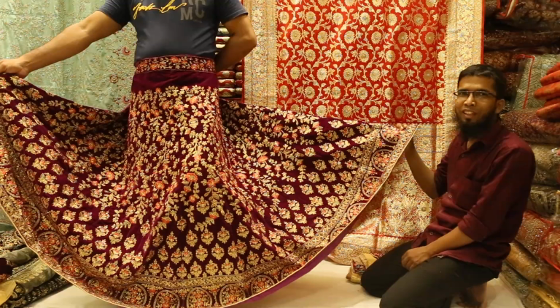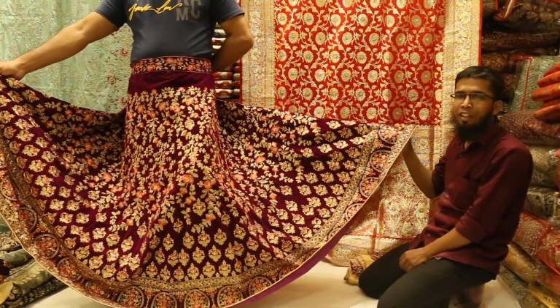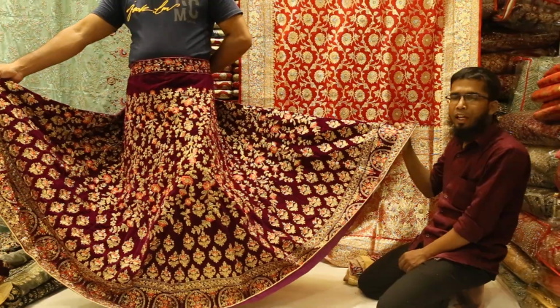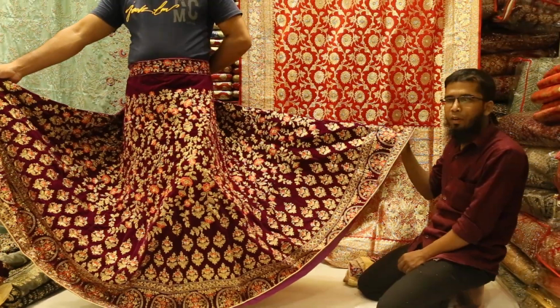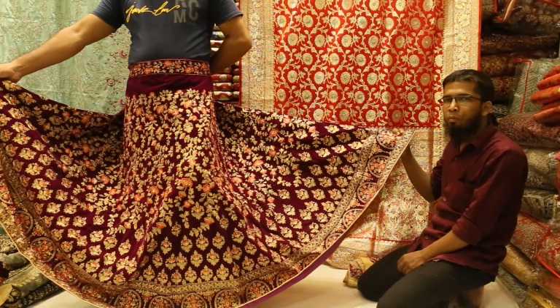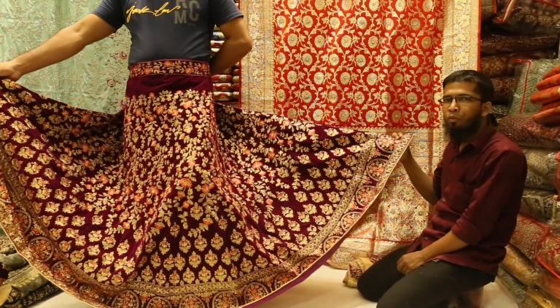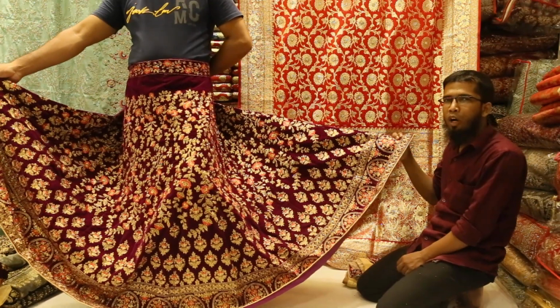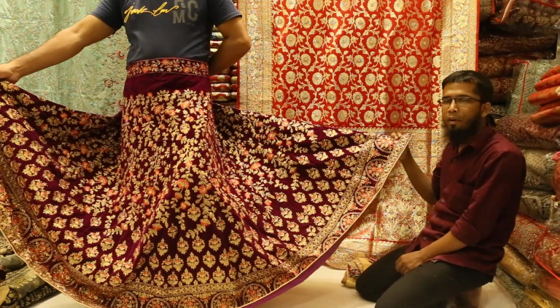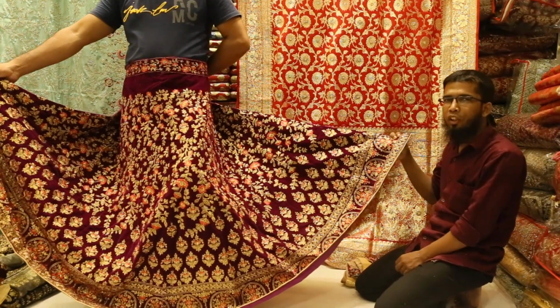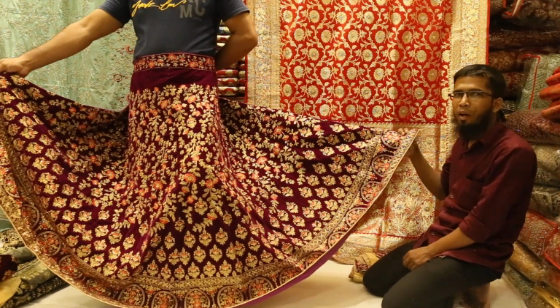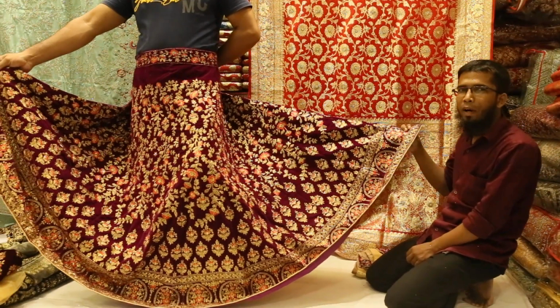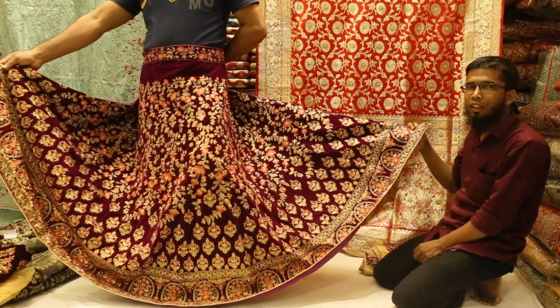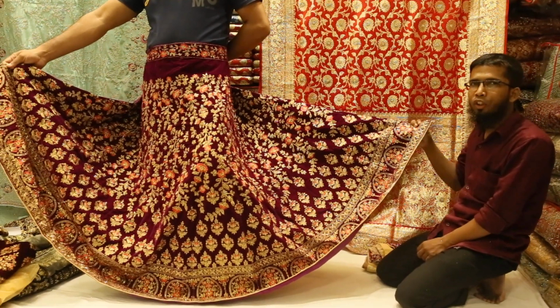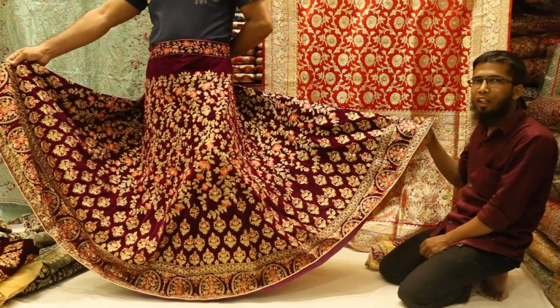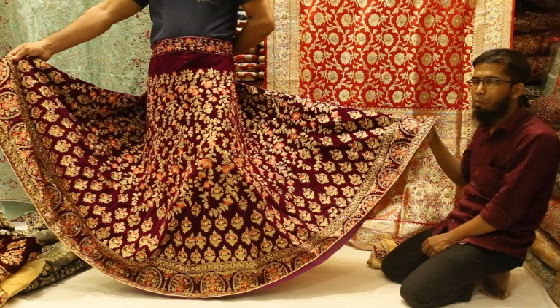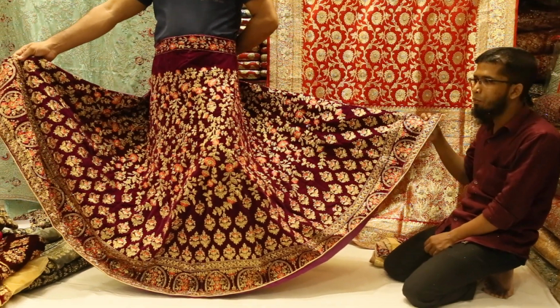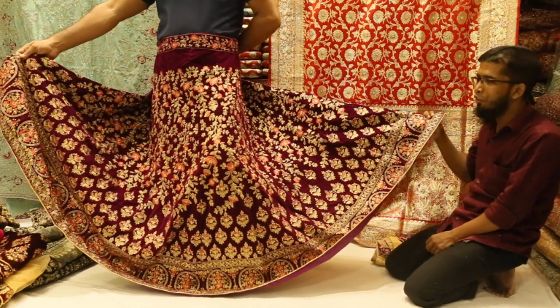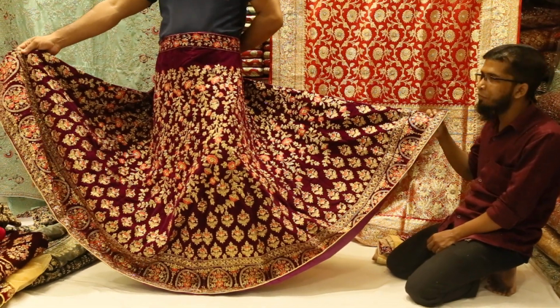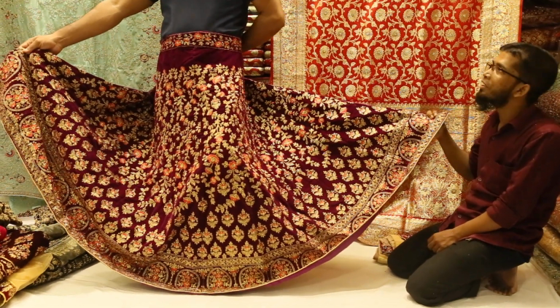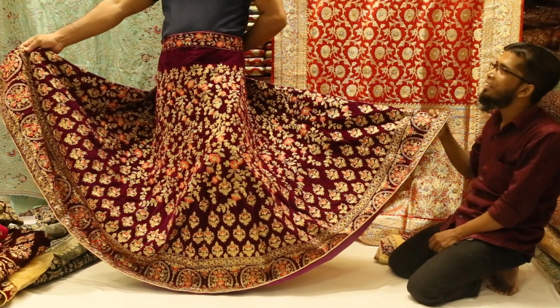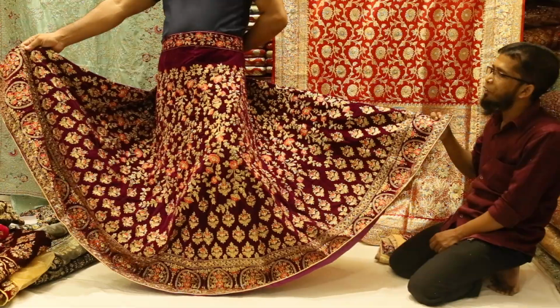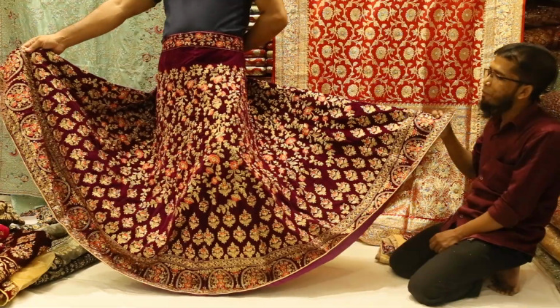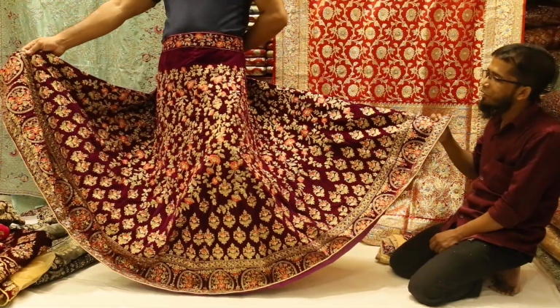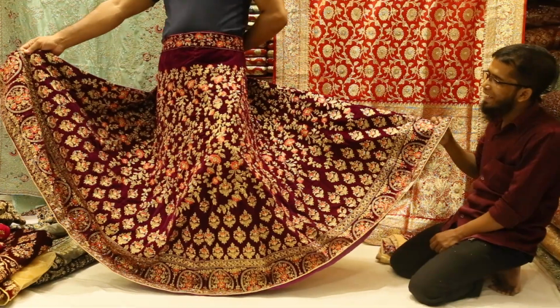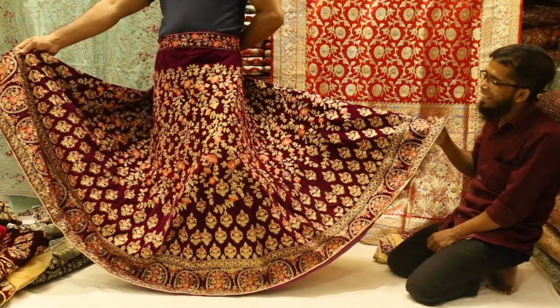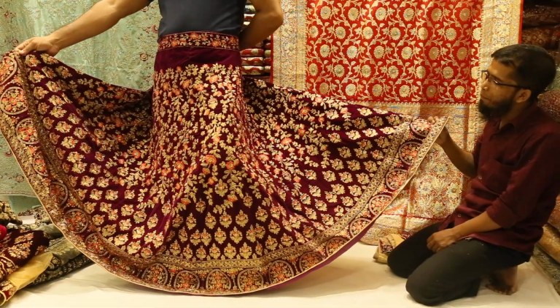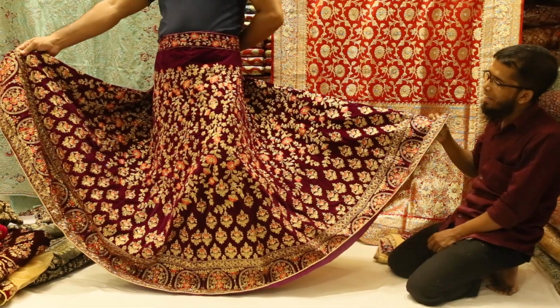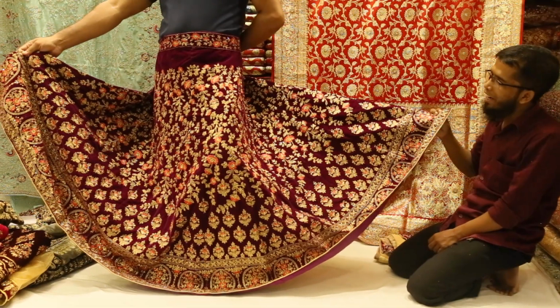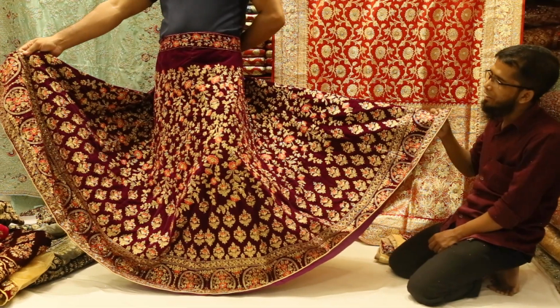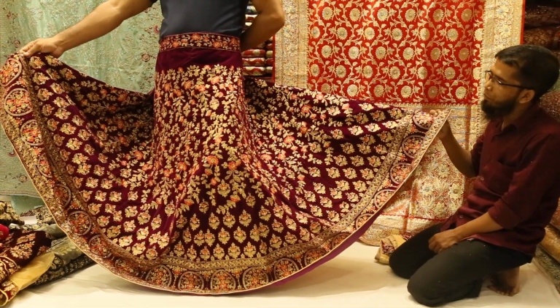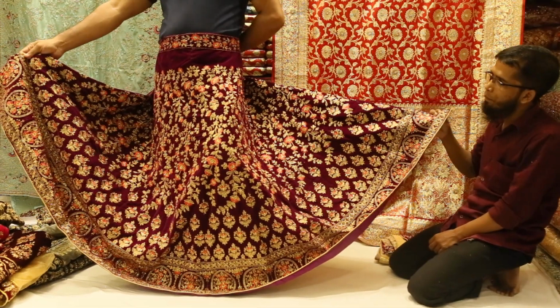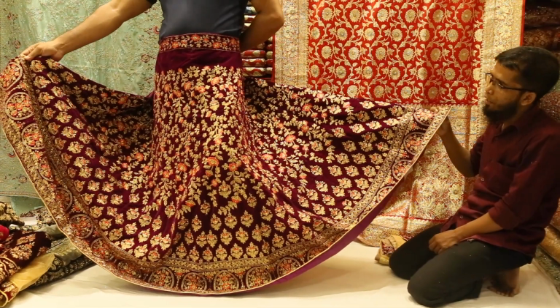Assalamu alaikum. About Islam, Palkish. I am Mohamad Mungarishan. This is an Indian bridal lehenga in Islam — I like it.